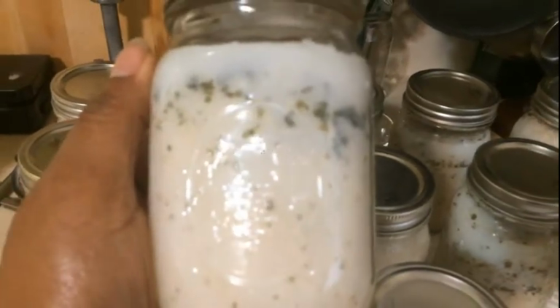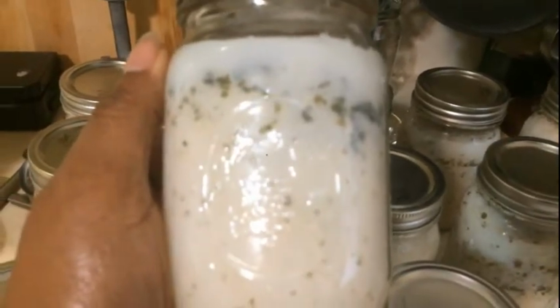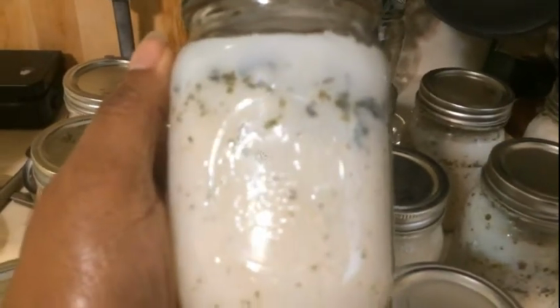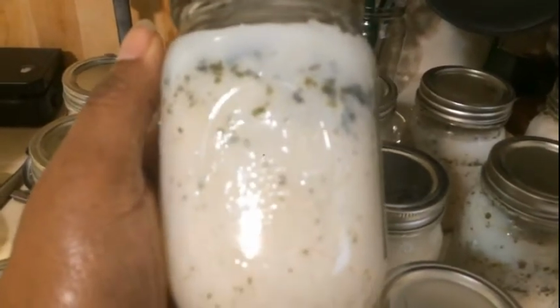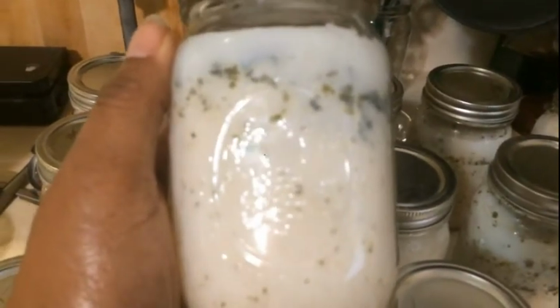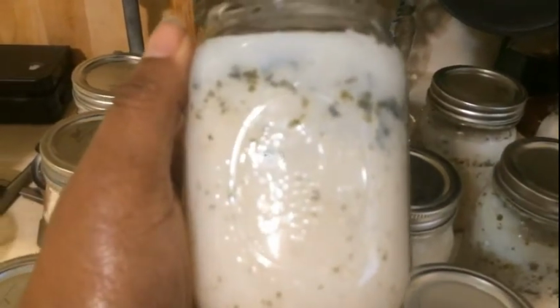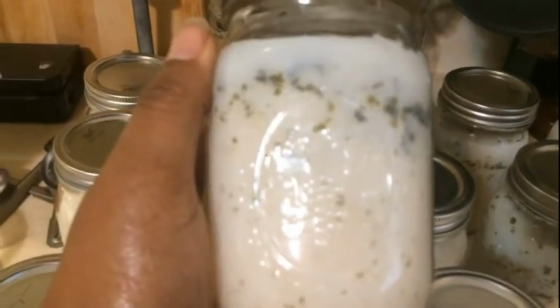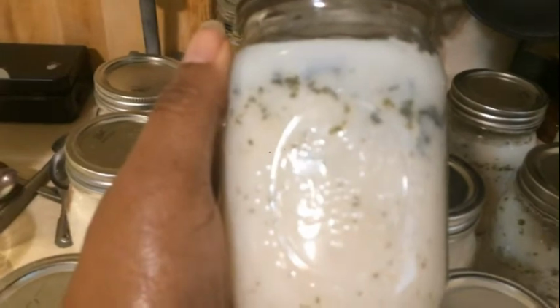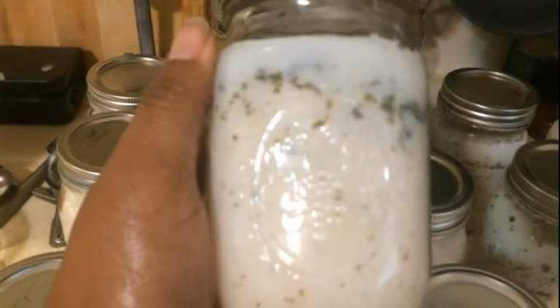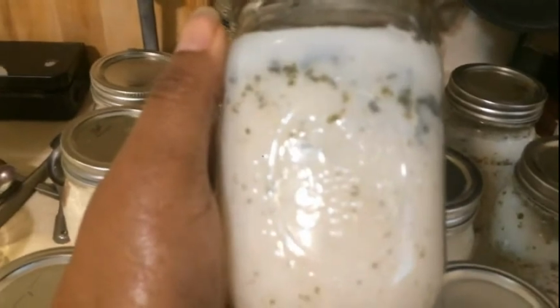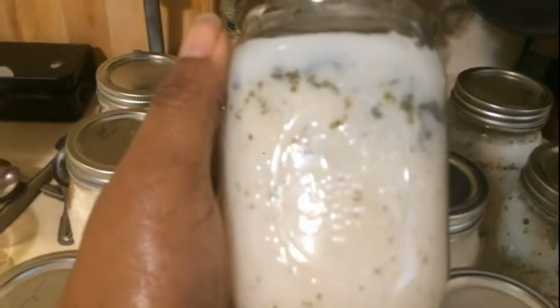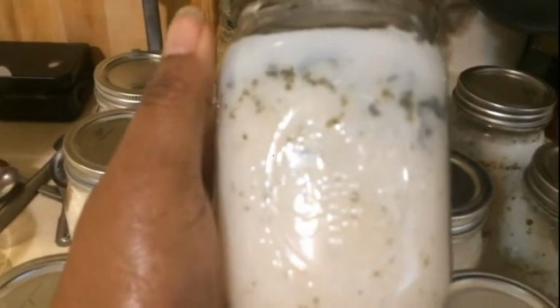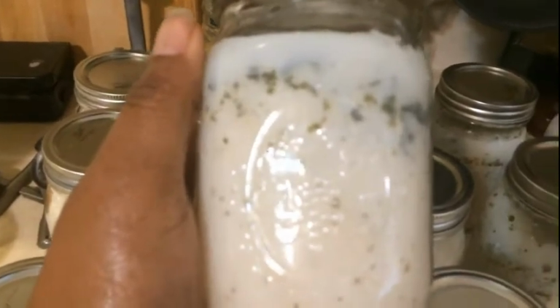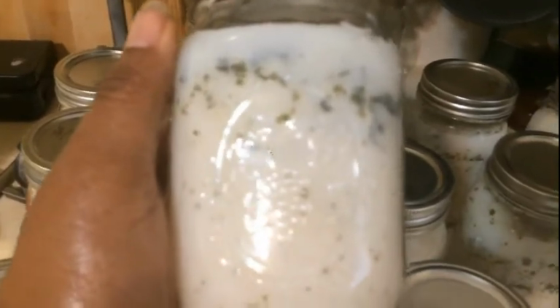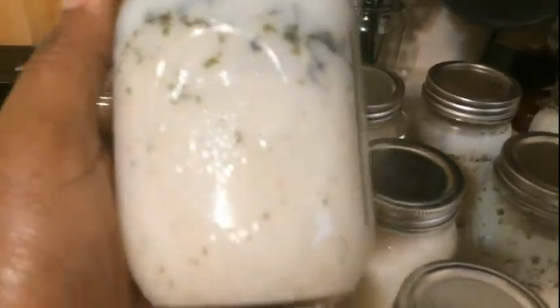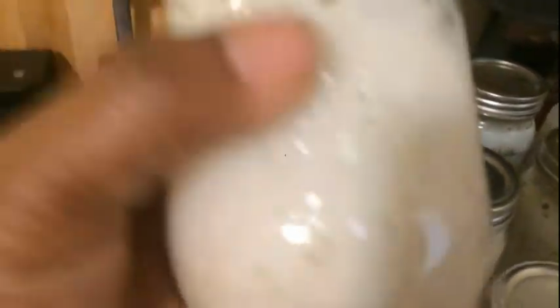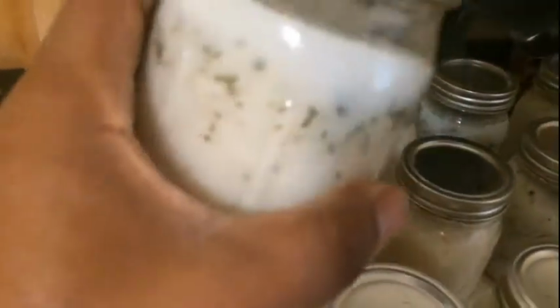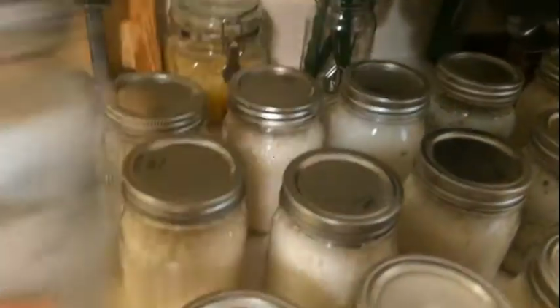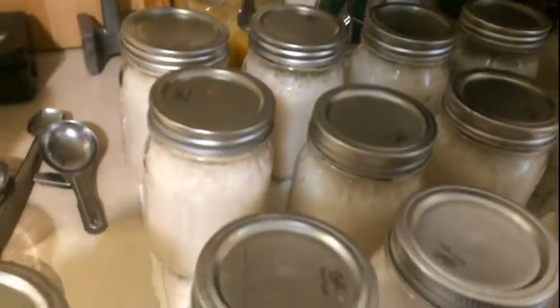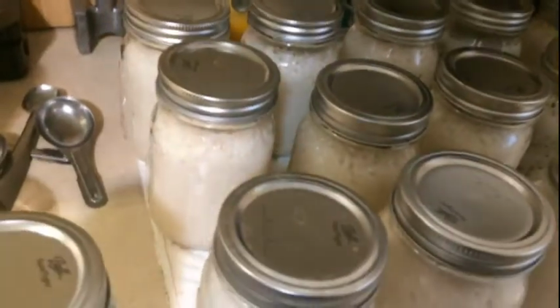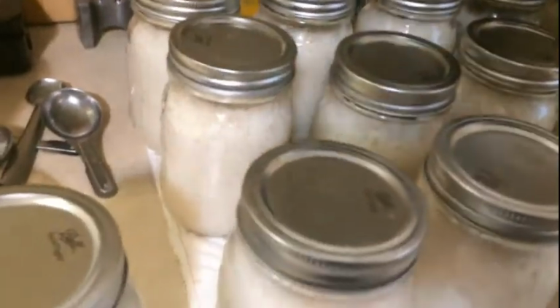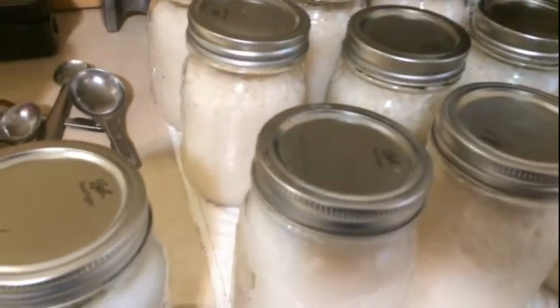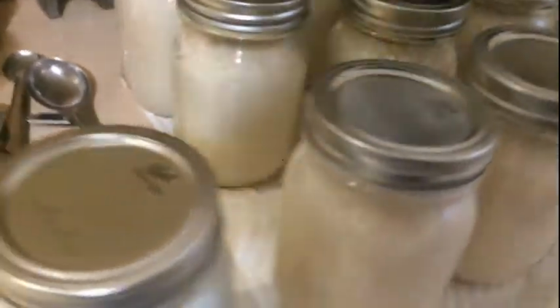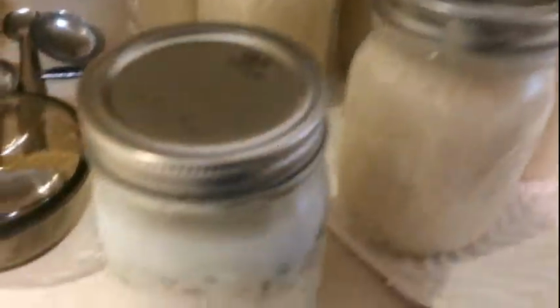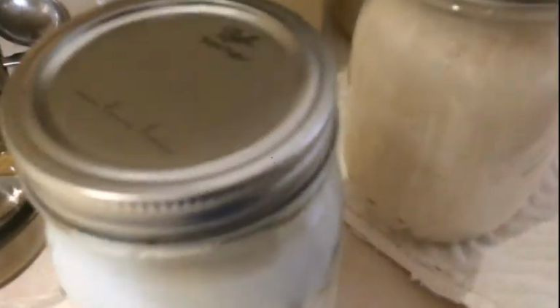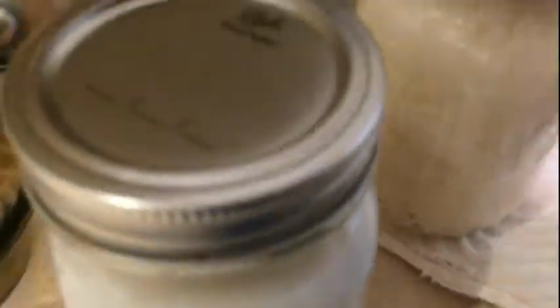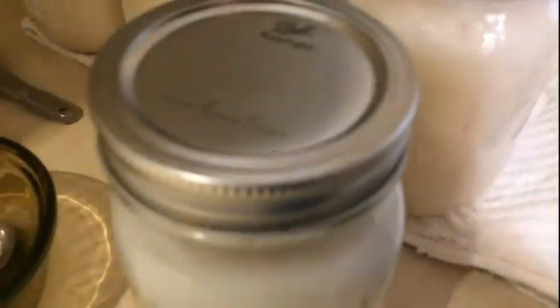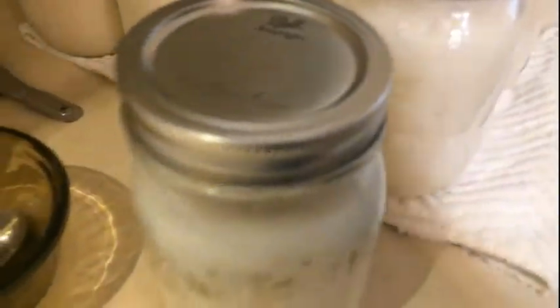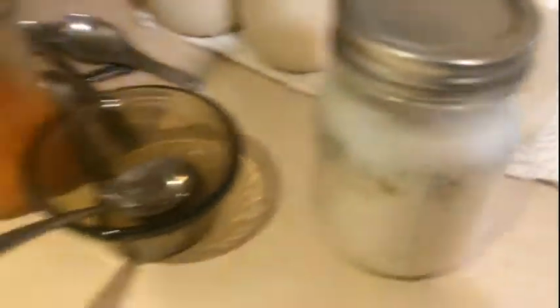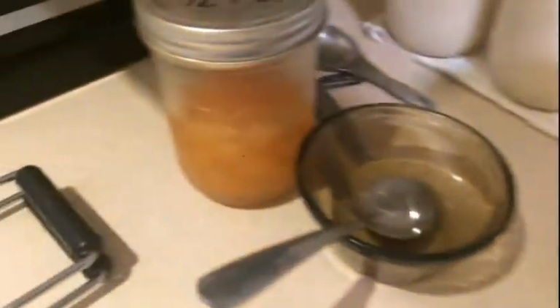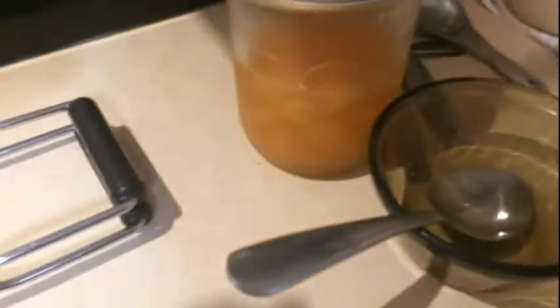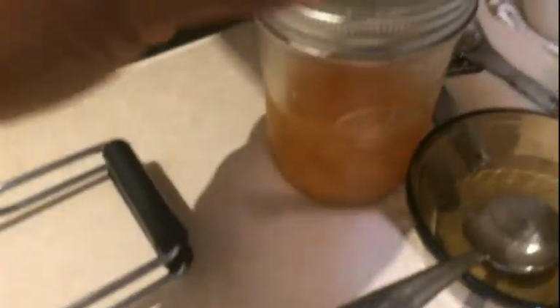You have to get creative in a situation like this. I dare not throw that away — I would make some little rice patty cakes or something interesting. I would season it and just have fun. And if you're in a situation where you're hungry, you're not gonna care anyway.